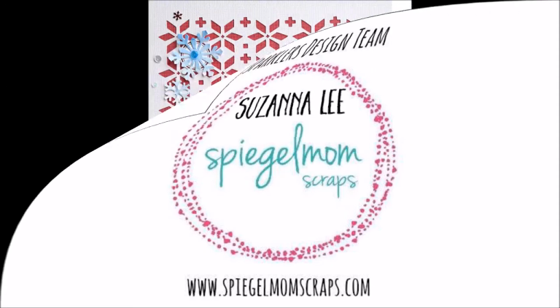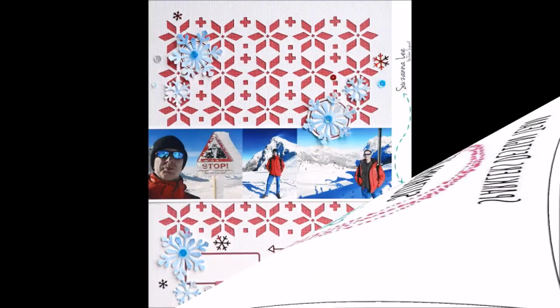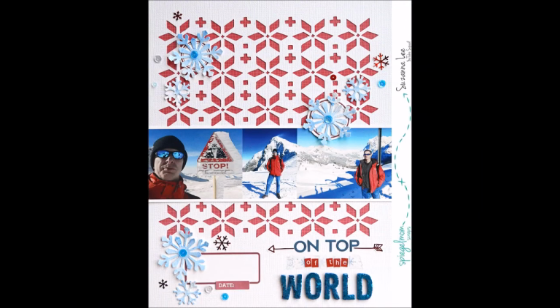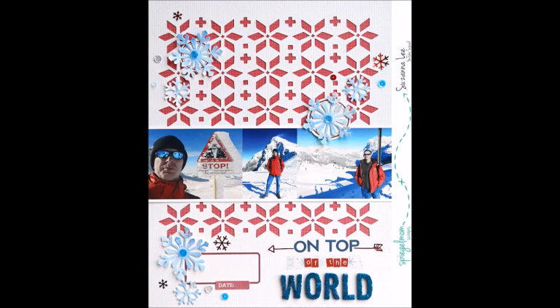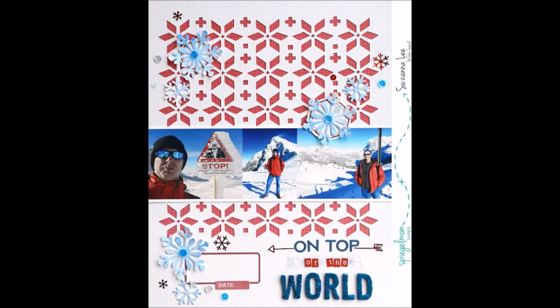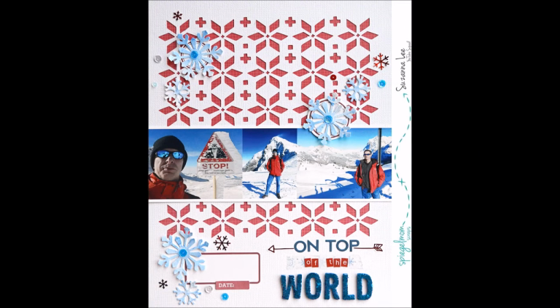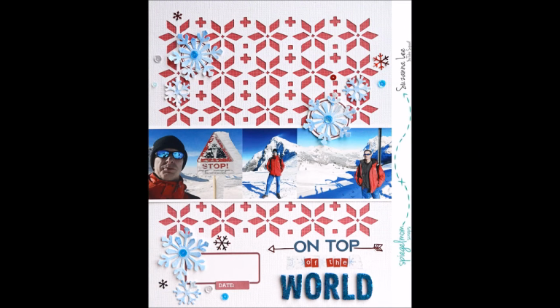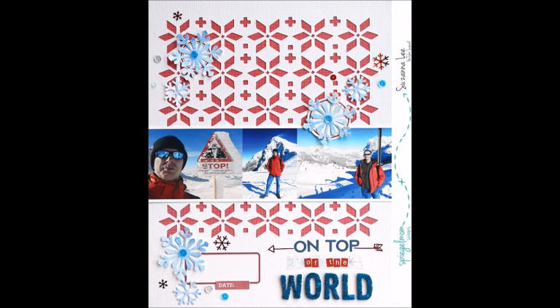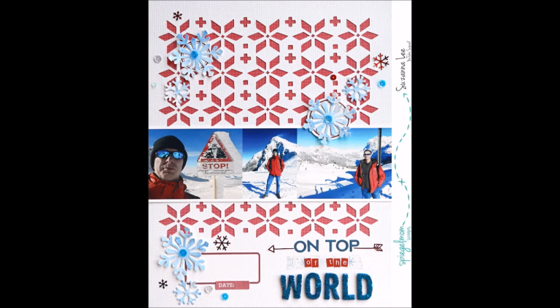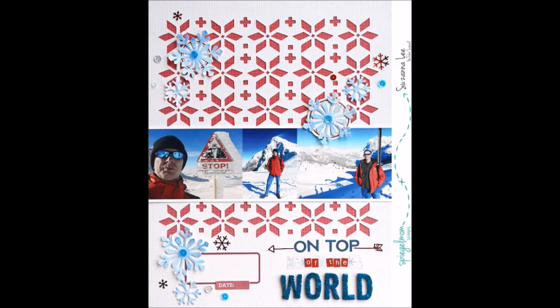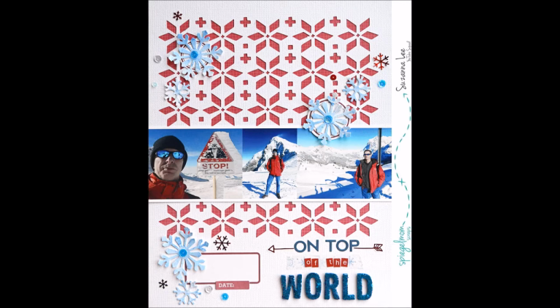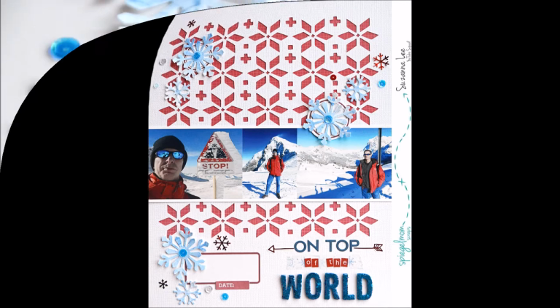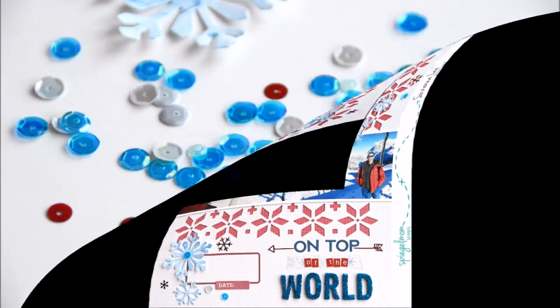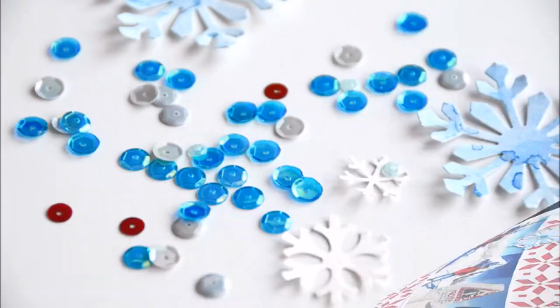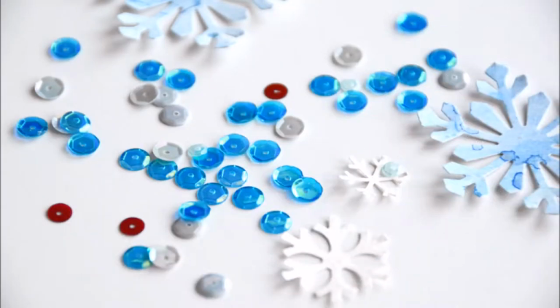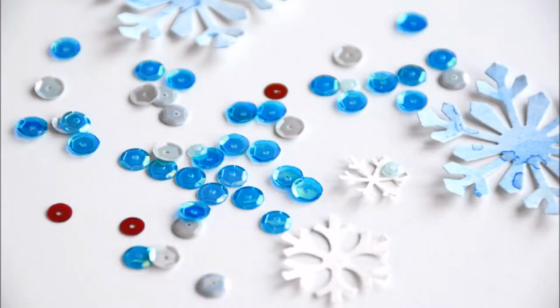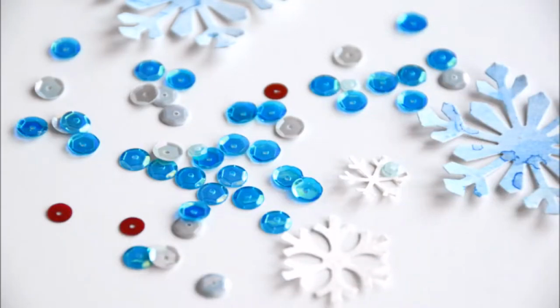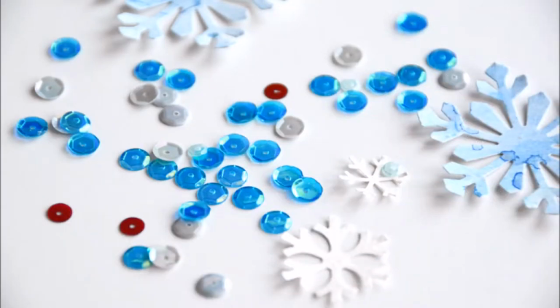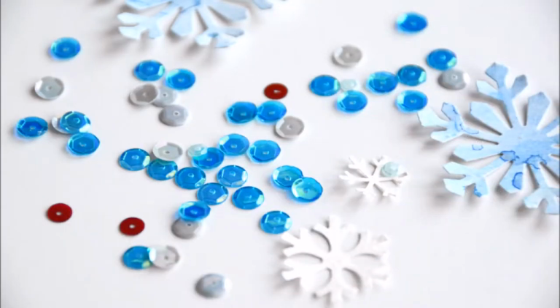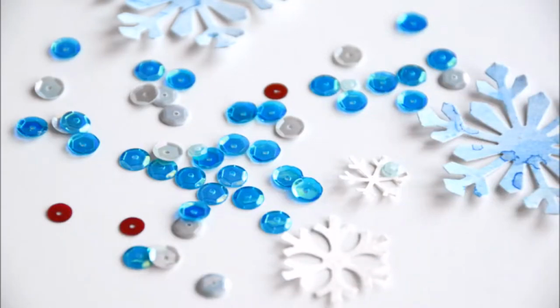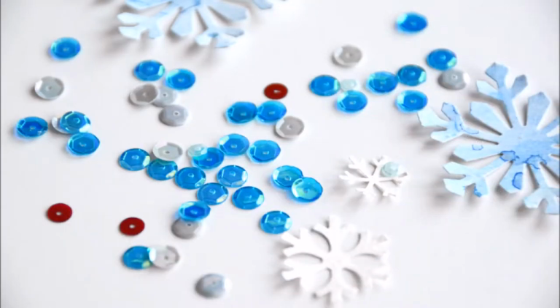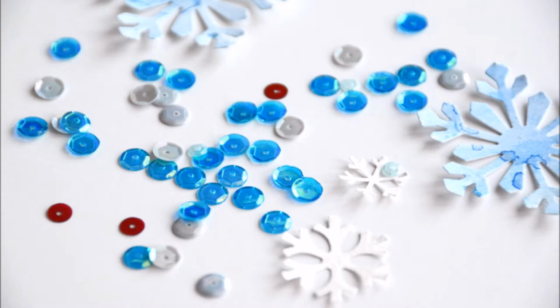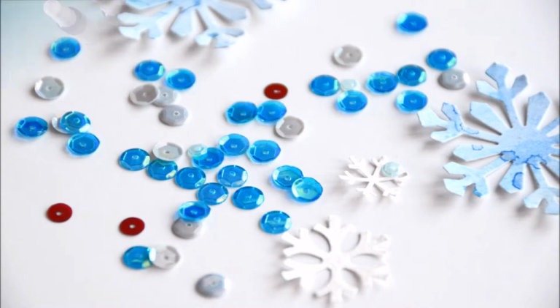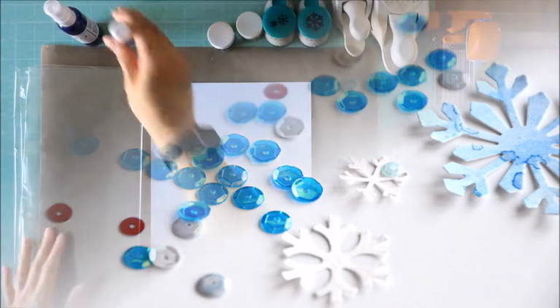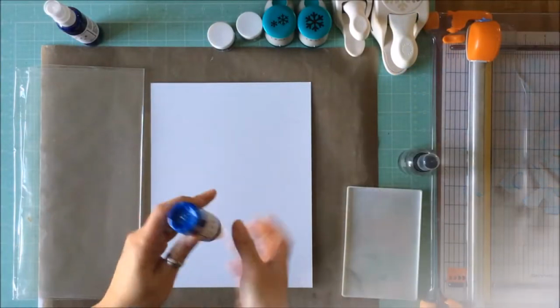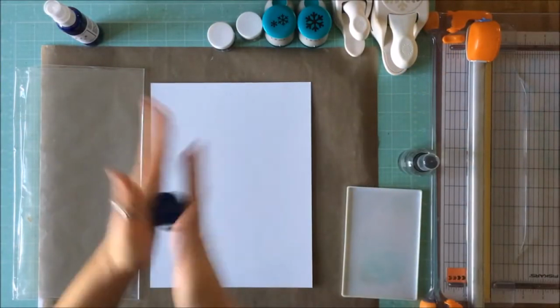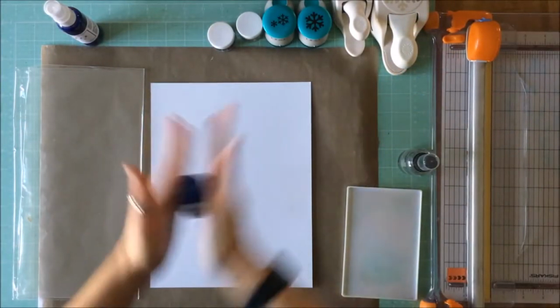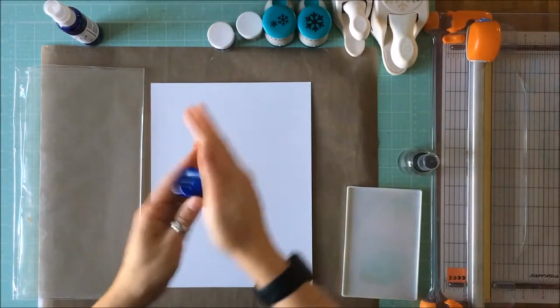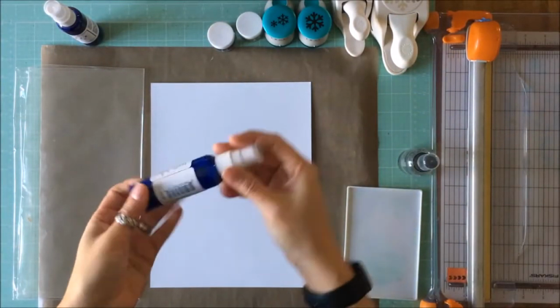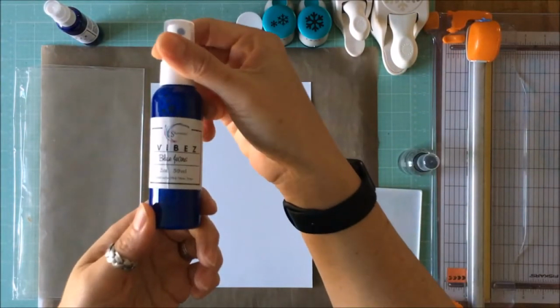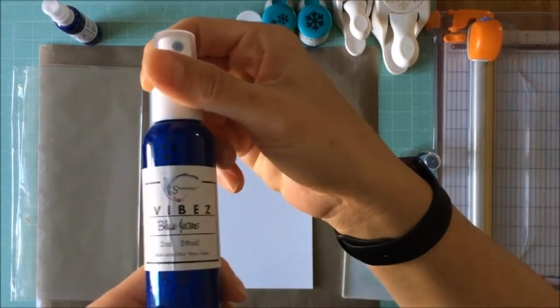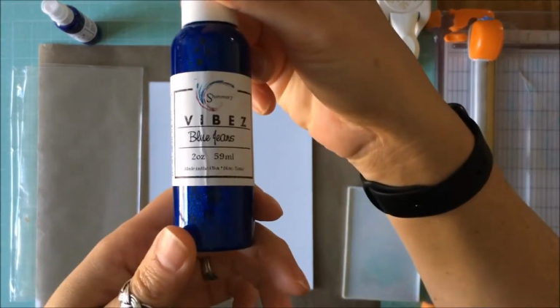Hey Scrappy Peeps, Susanna here today from Spiegel Vaughn Scraps to share this layout with you. I am going to teach you how to make your own snowflakes using sequins, vibes, and this sequins mix which is called the Nice List and punches.